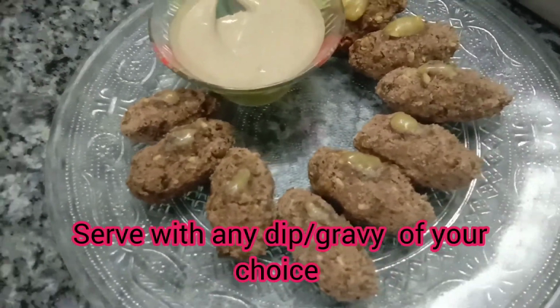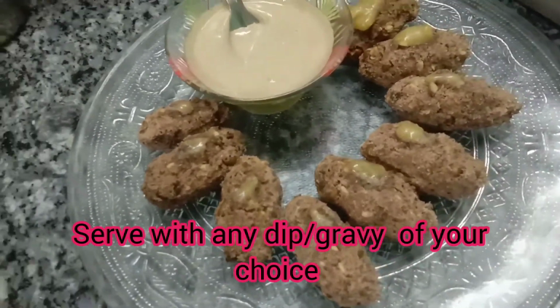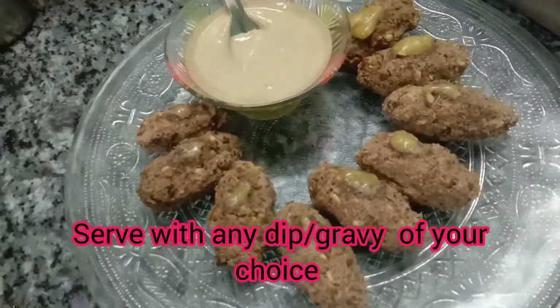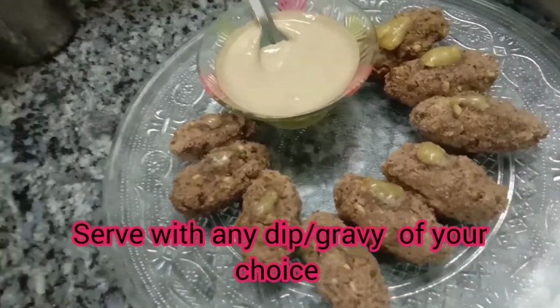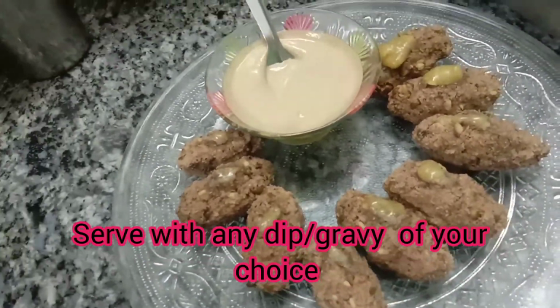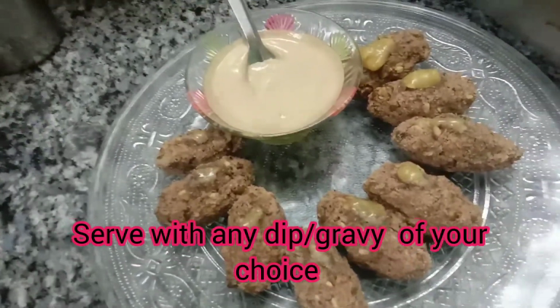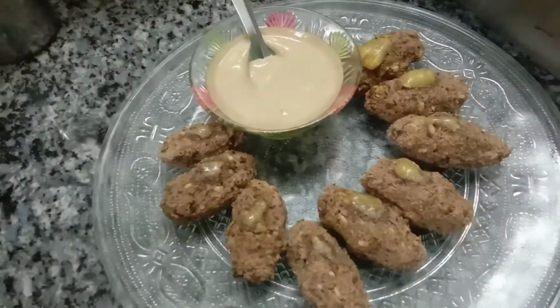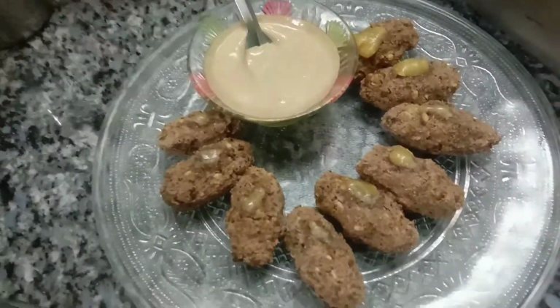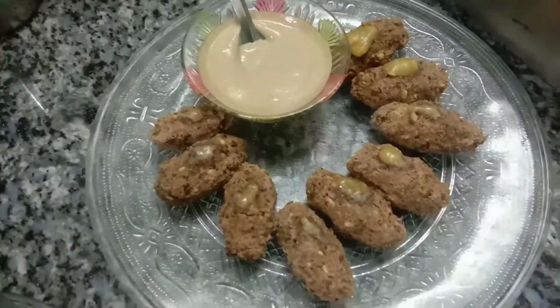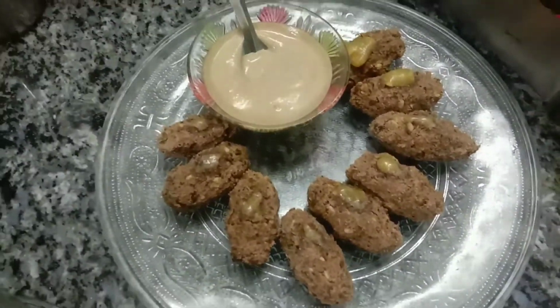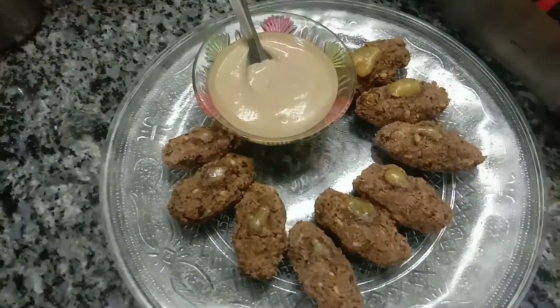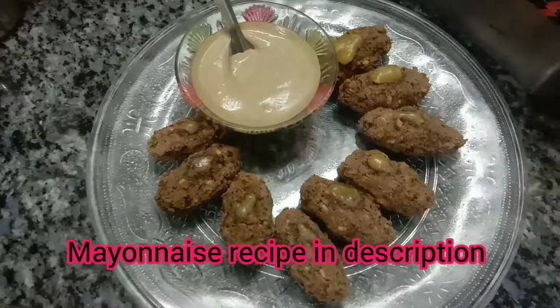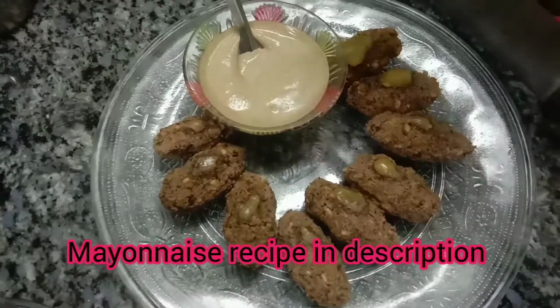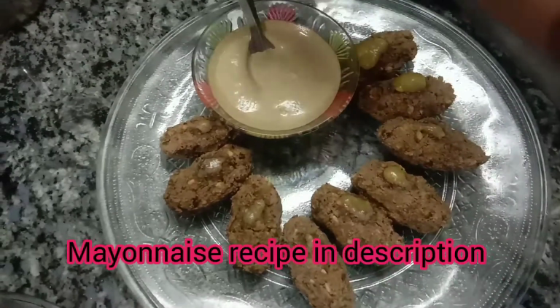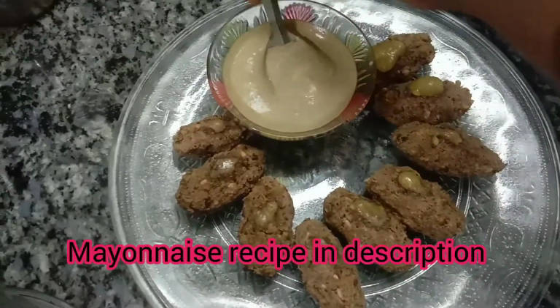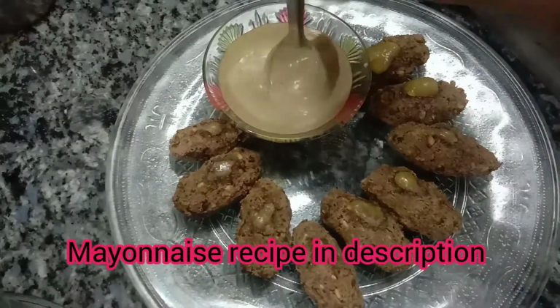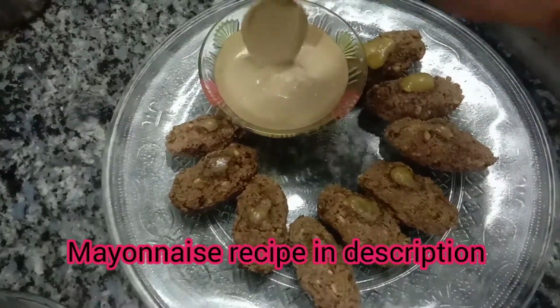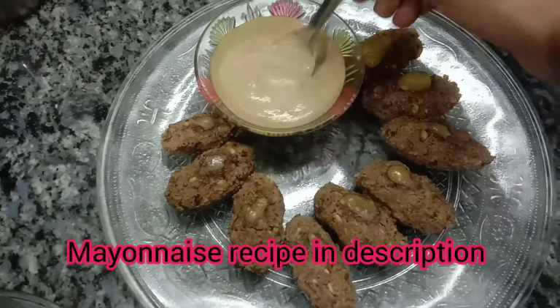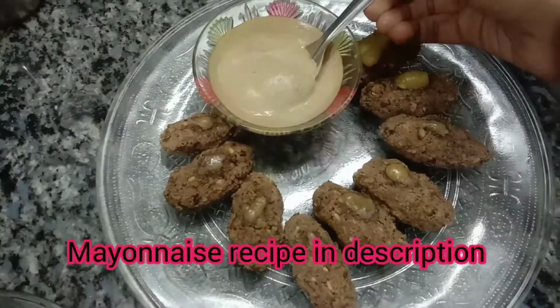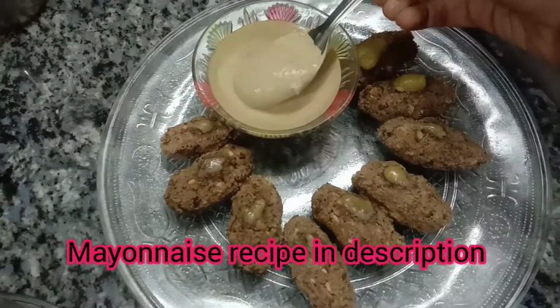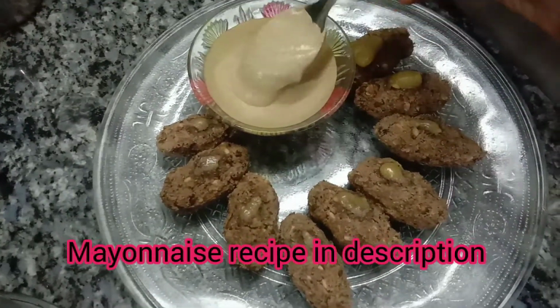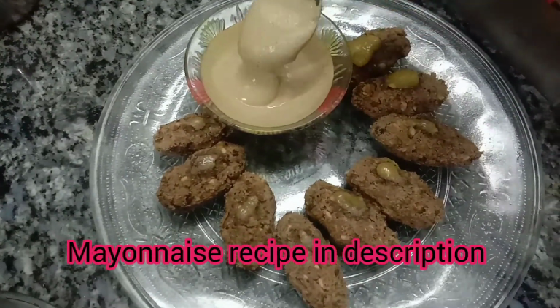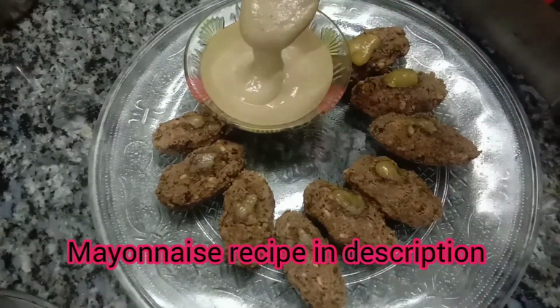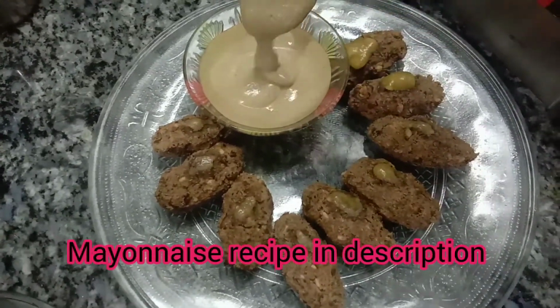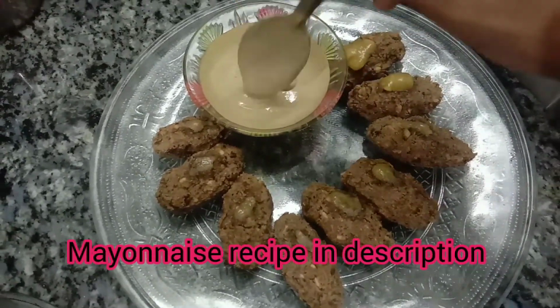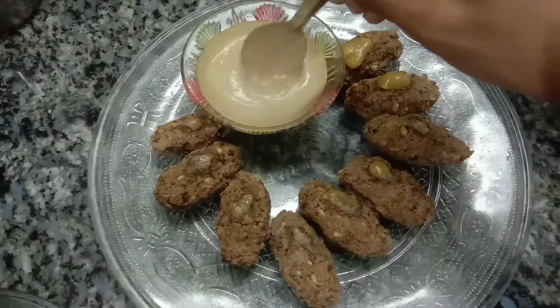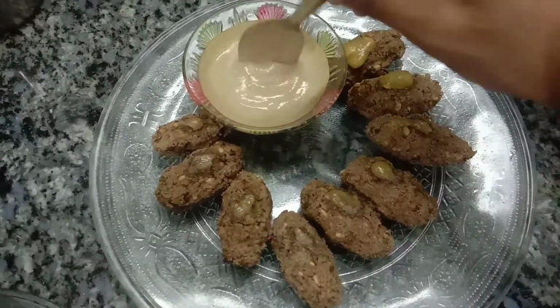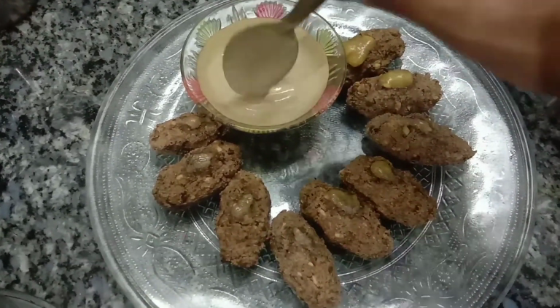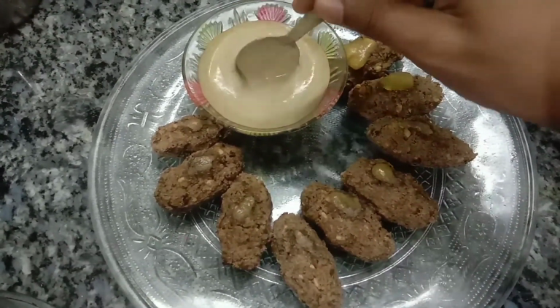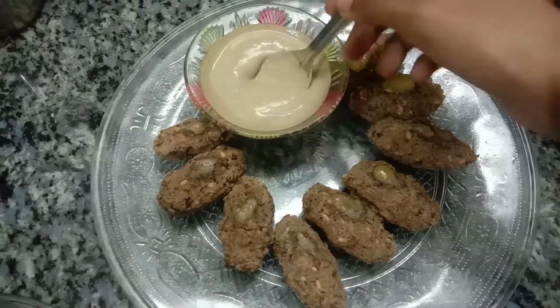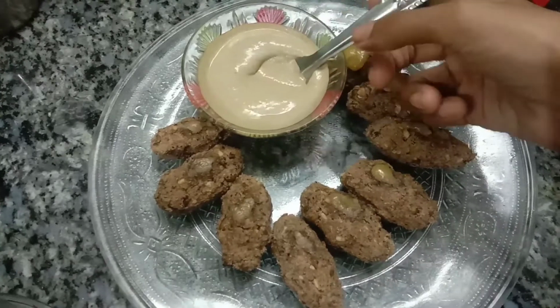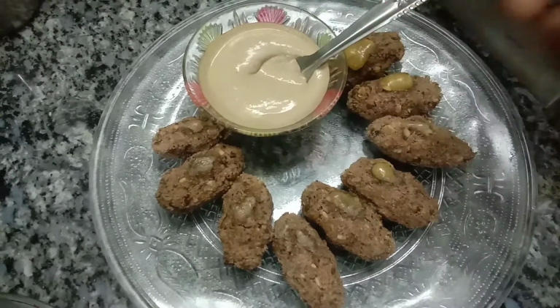Let's check the recipe in the channel. Thanks for watching.